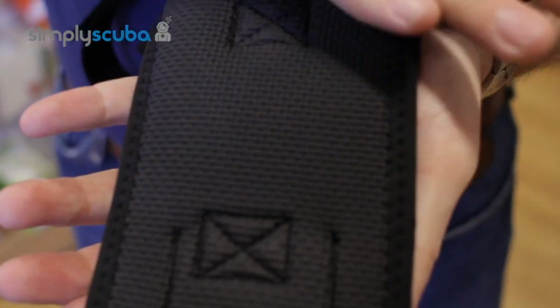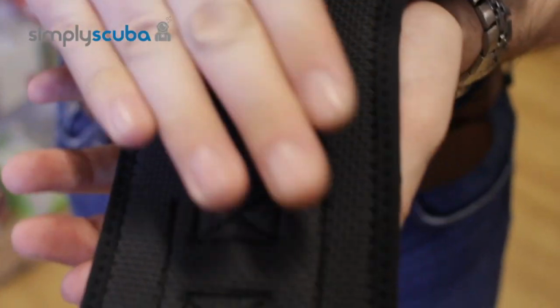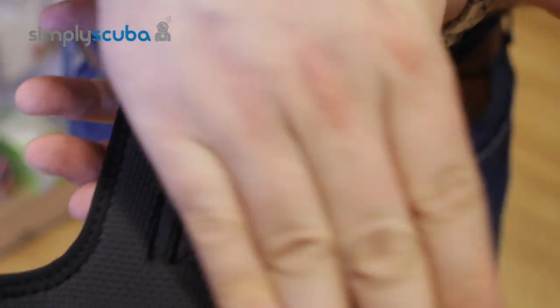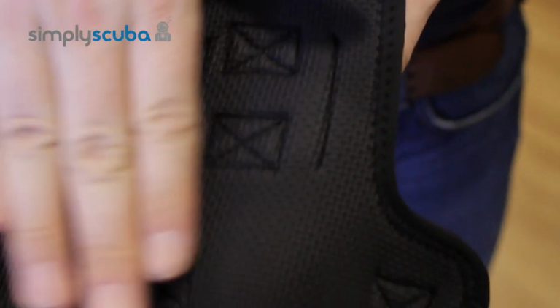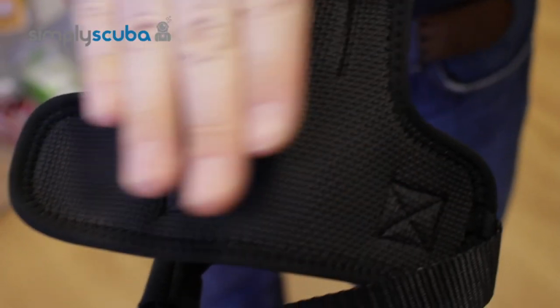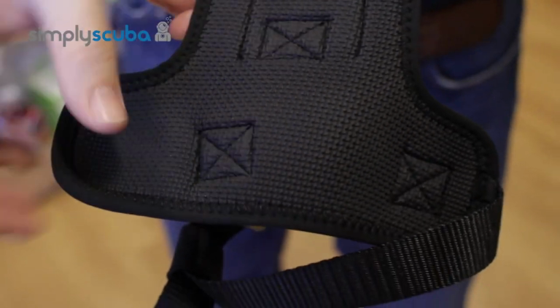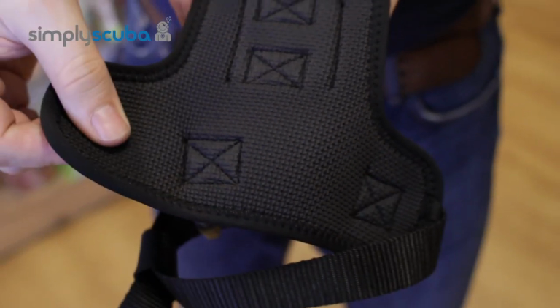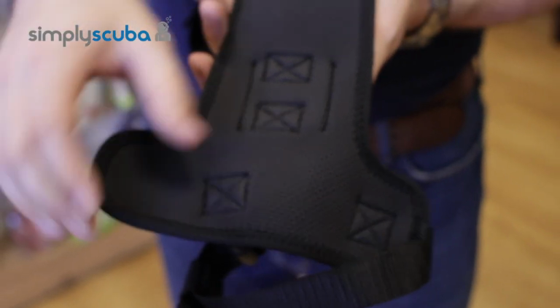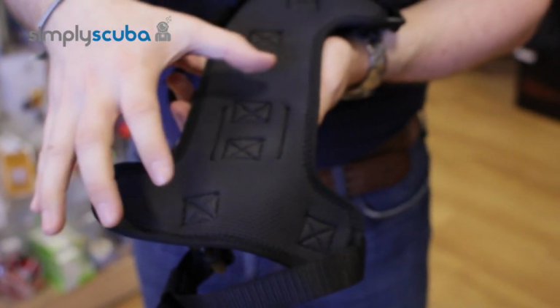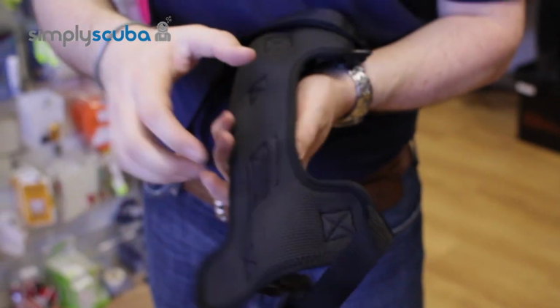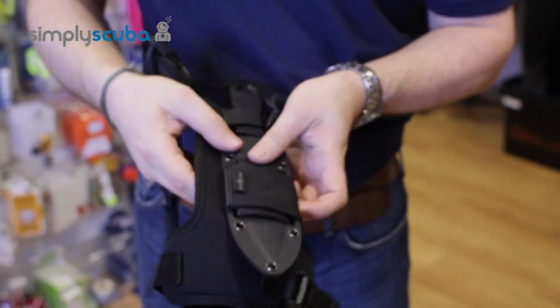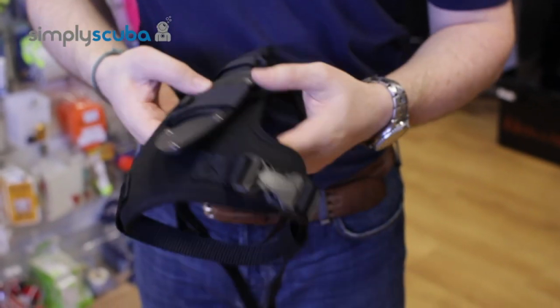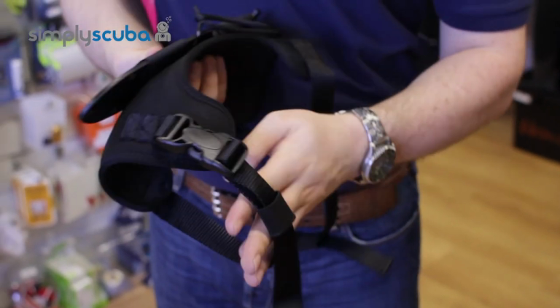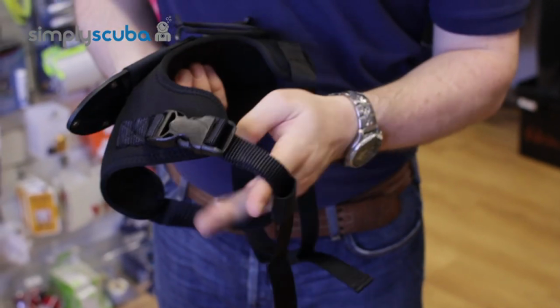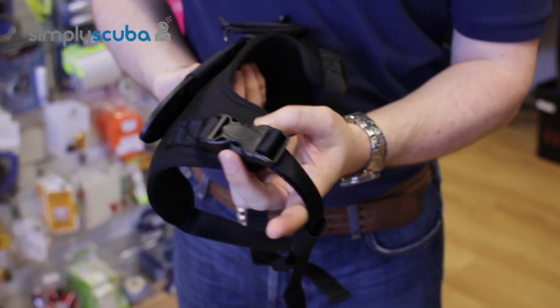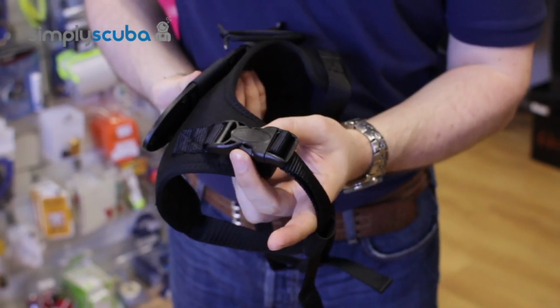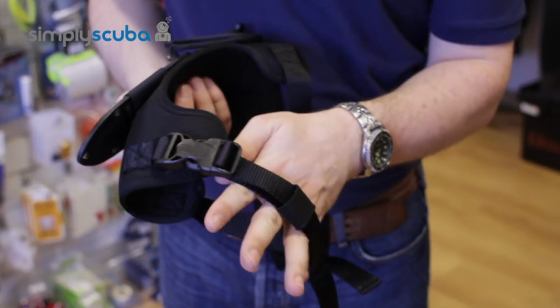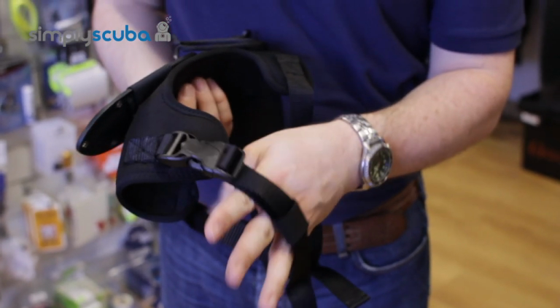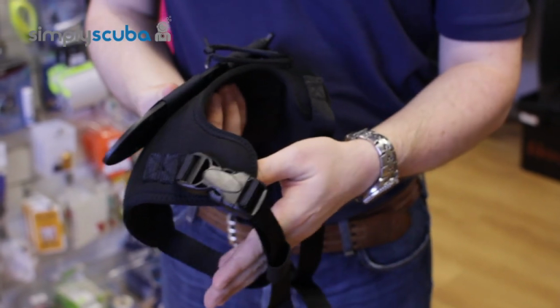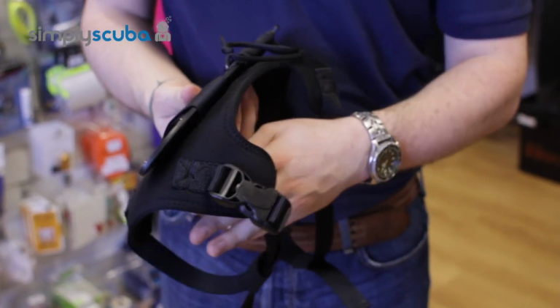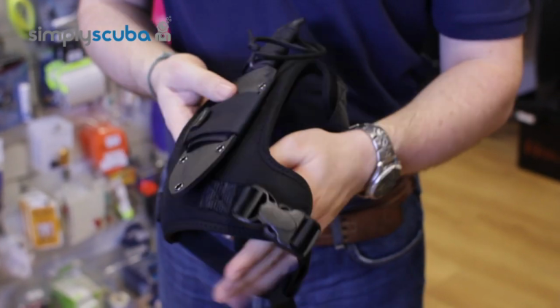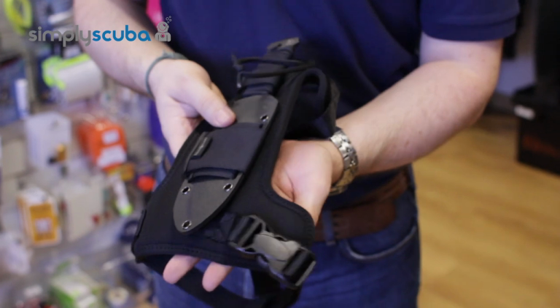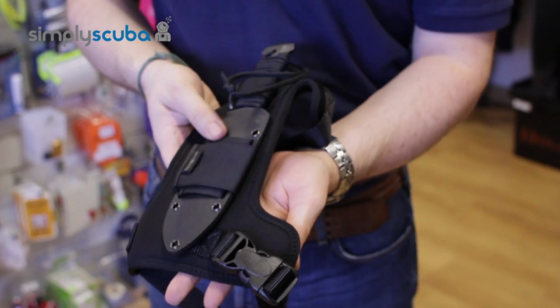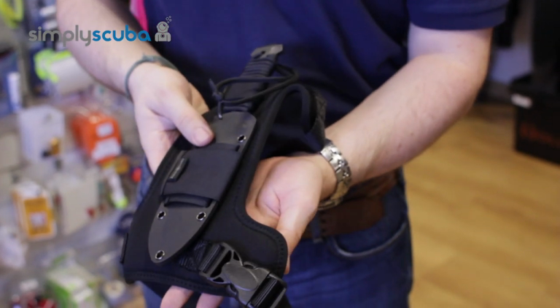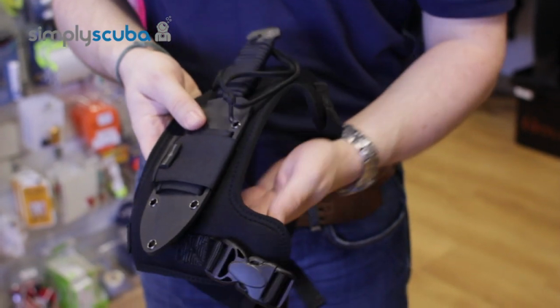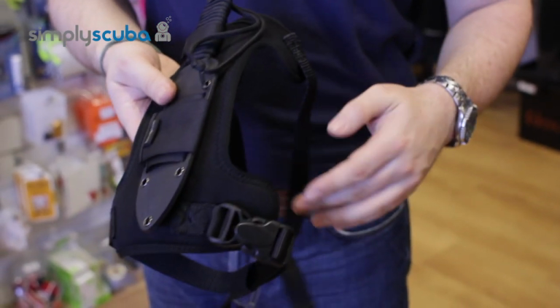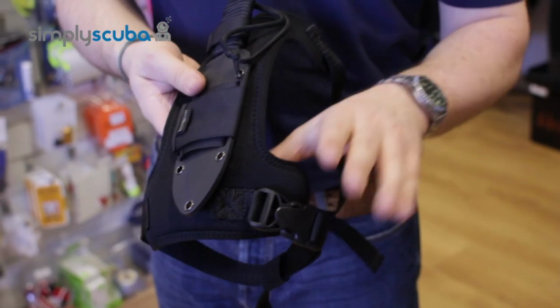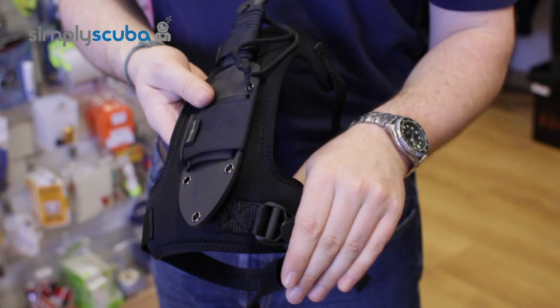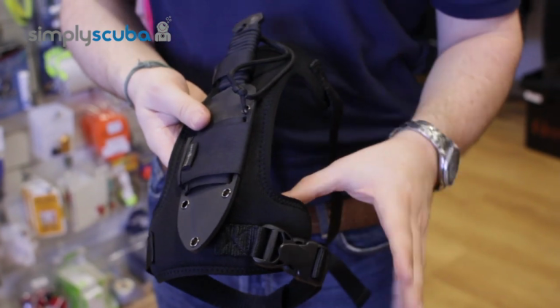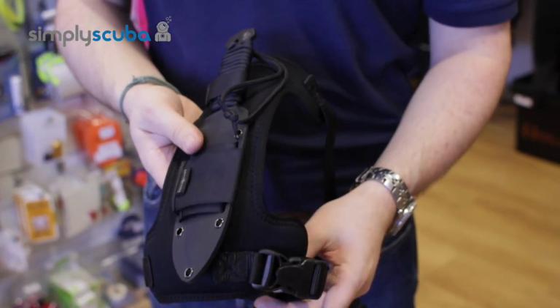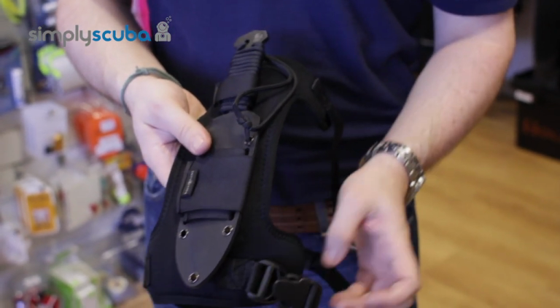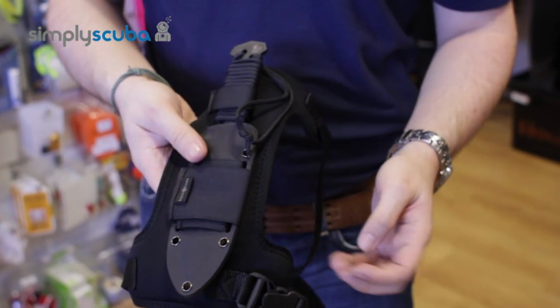The whole thing wraps around your leg nice and comfortably and spreads any kind of pressure. You do have two pinch clip adjustable leg straps, so you can either have this down on your lower thigh or down on your lower leg completely.